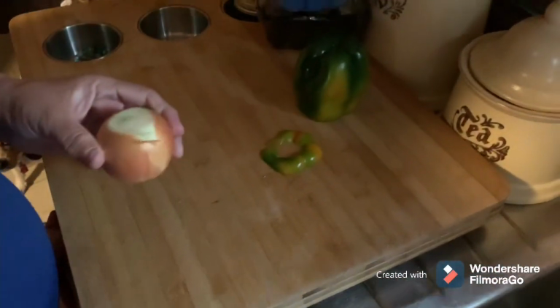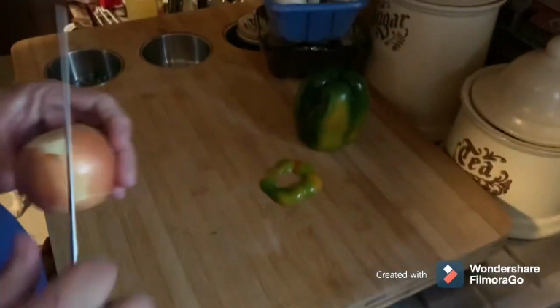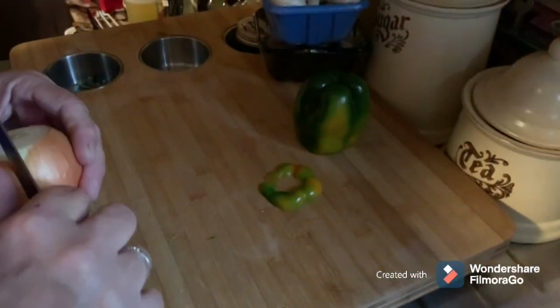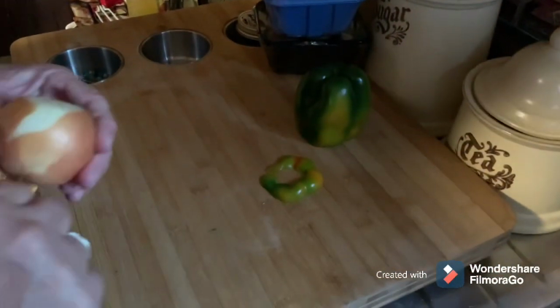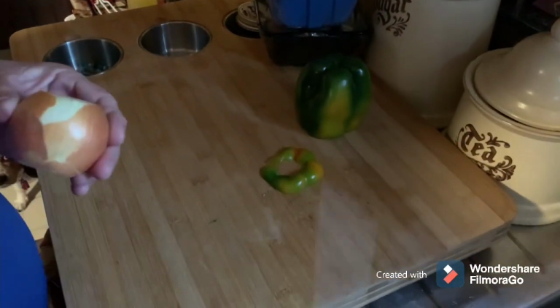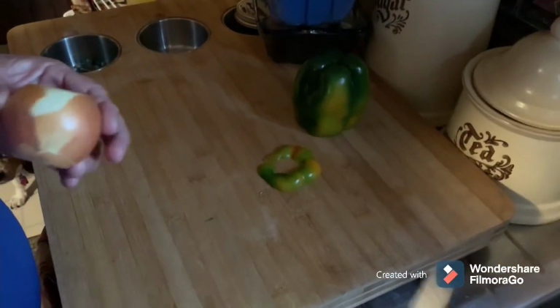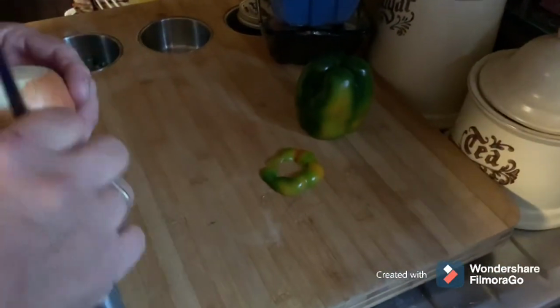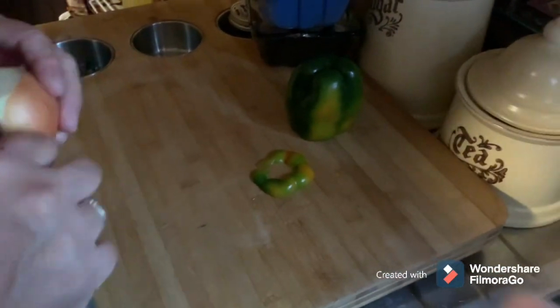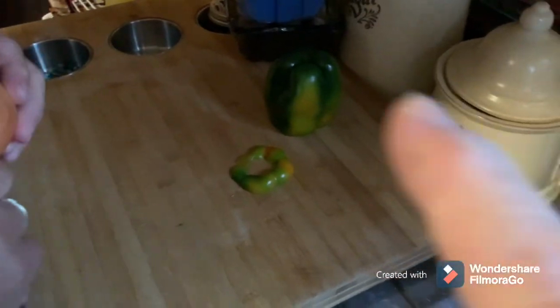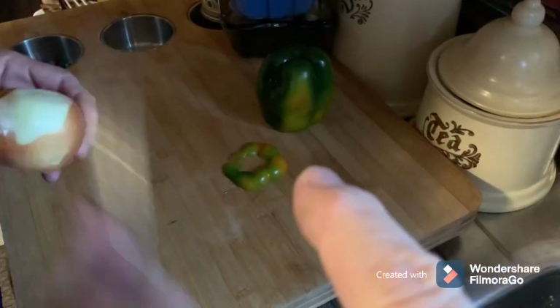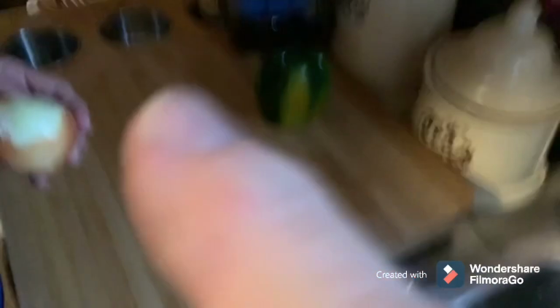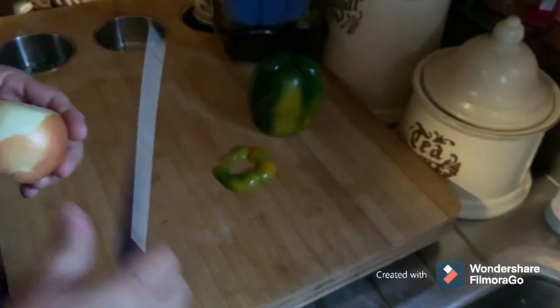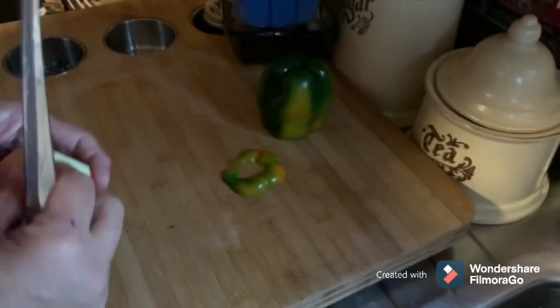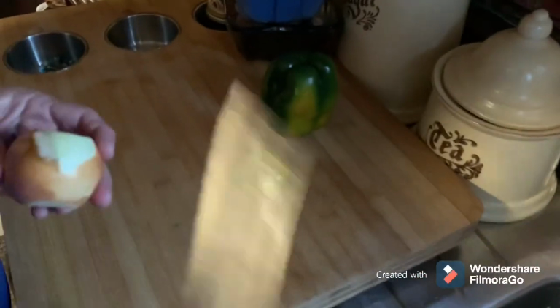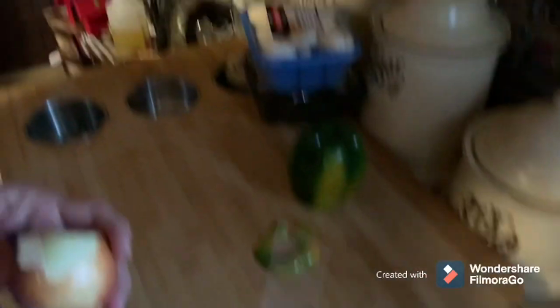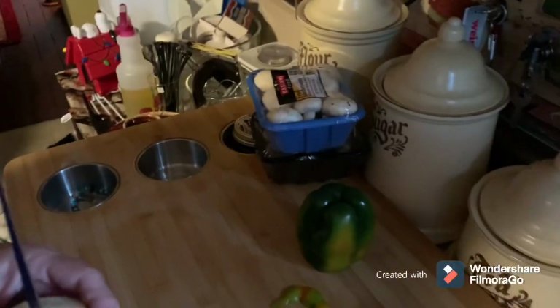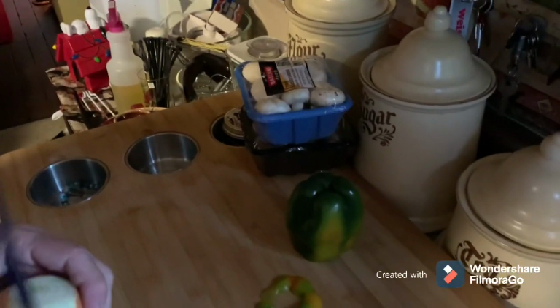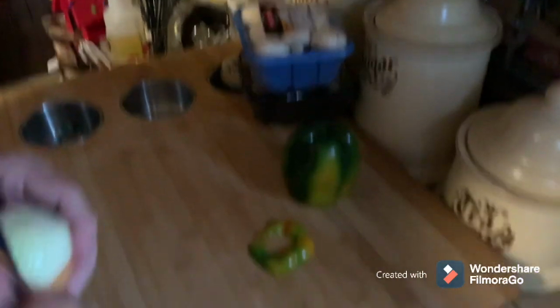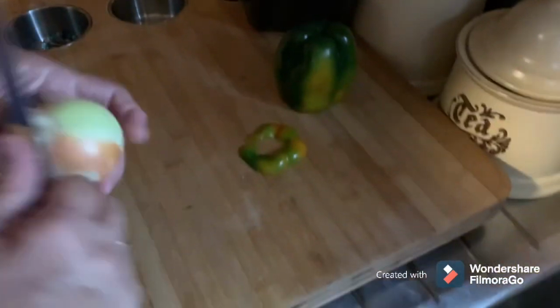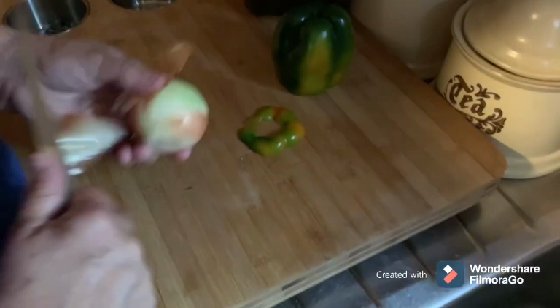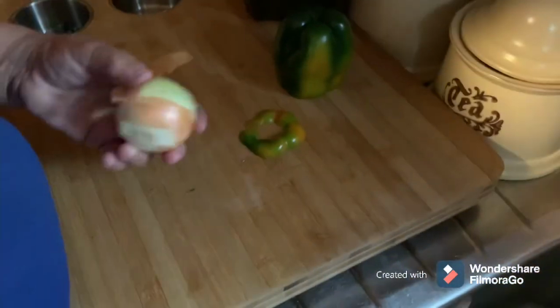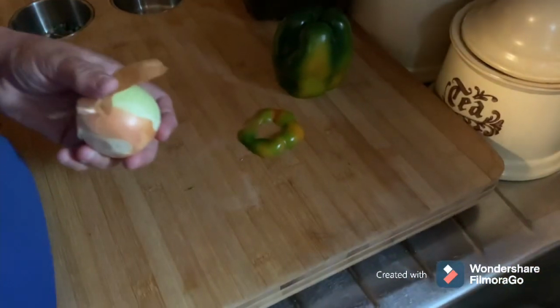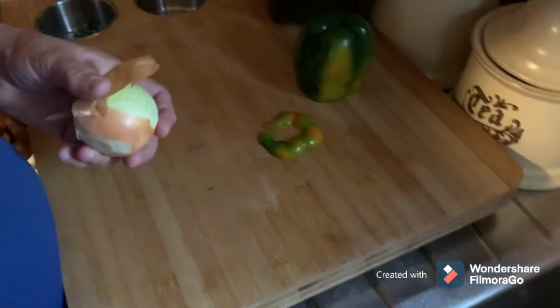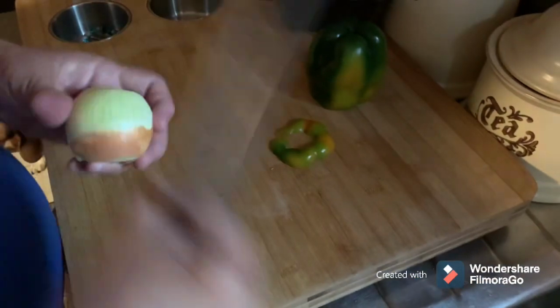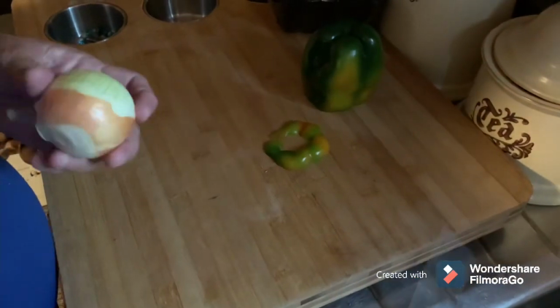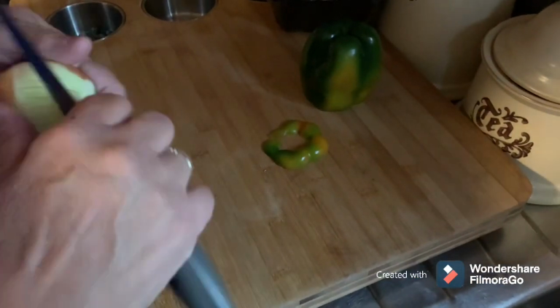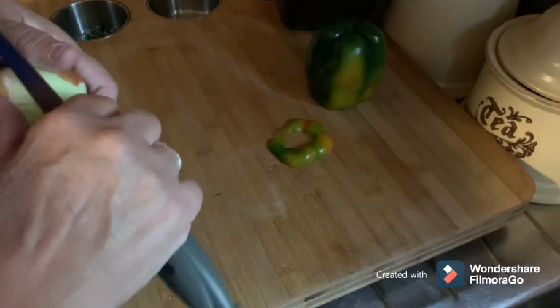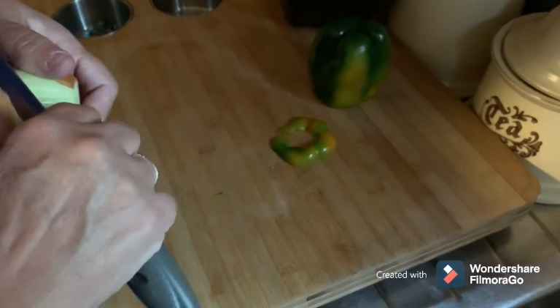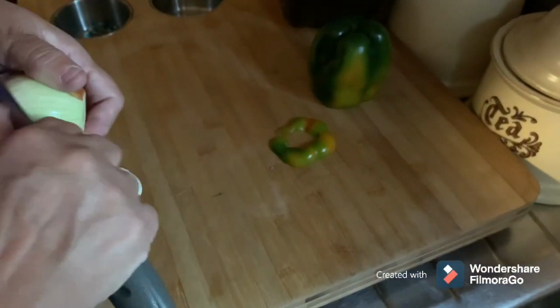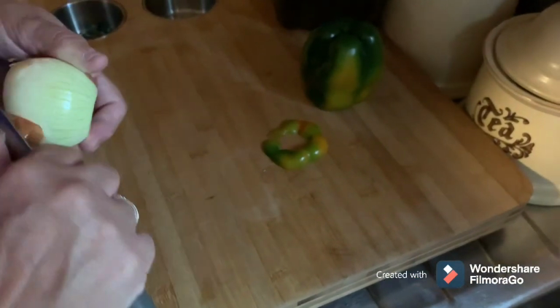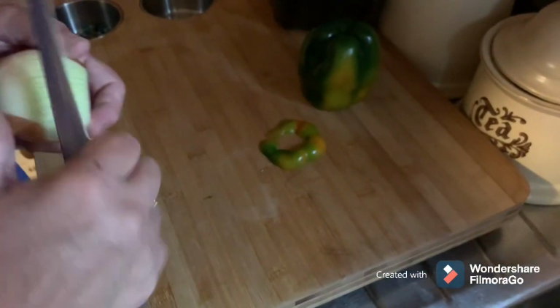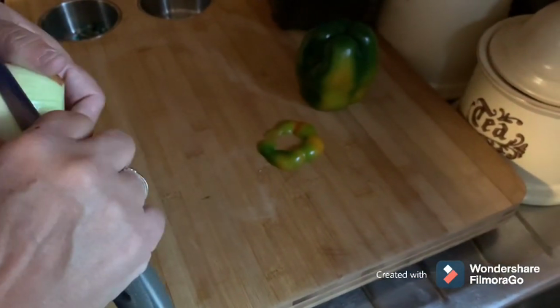We're starting this episode of Tammy's Kitchen. She's cutting up a green pepper, cutting up an onion. Over there are some mushrooms. She's getting supper ready here.